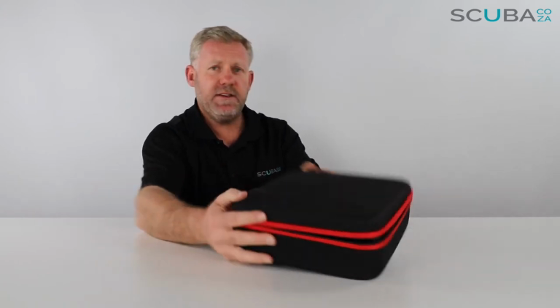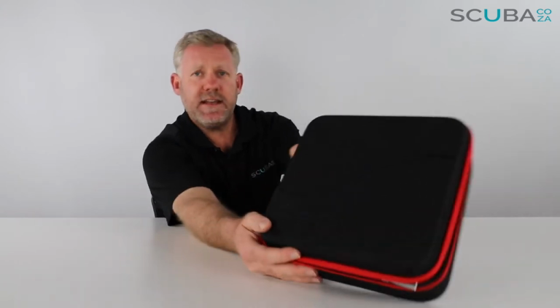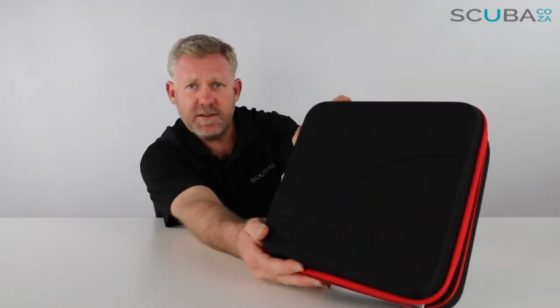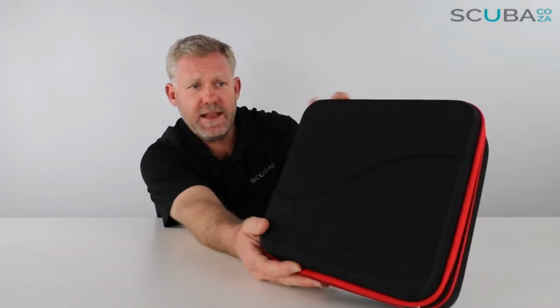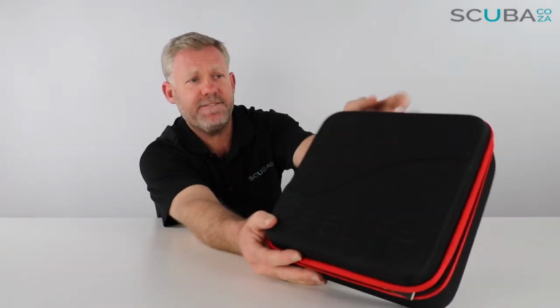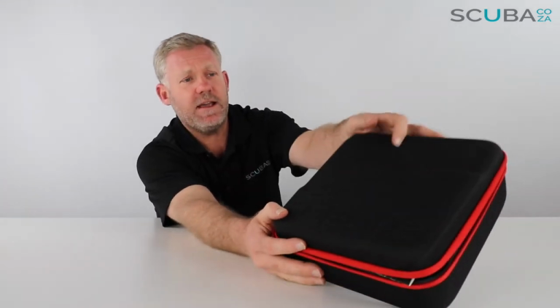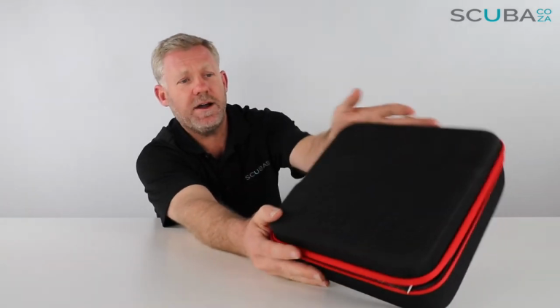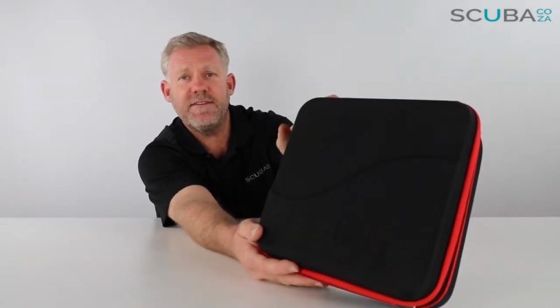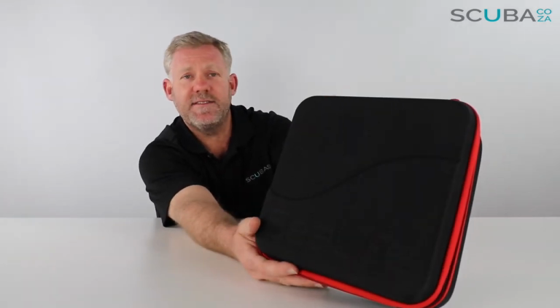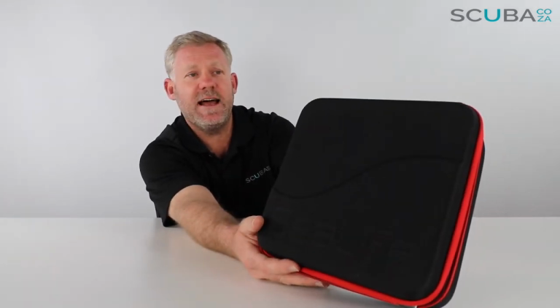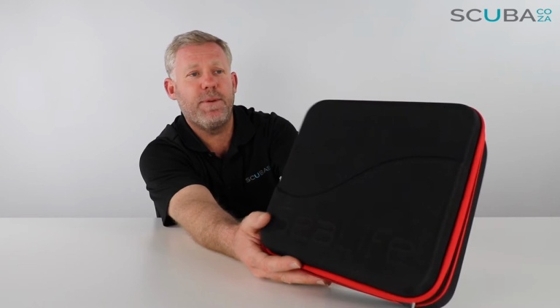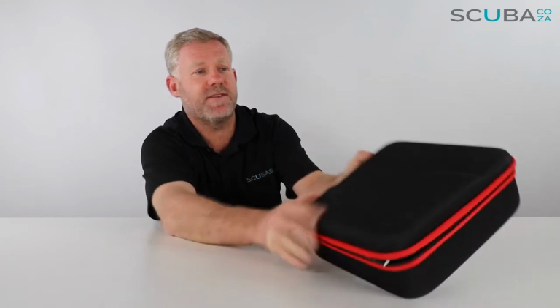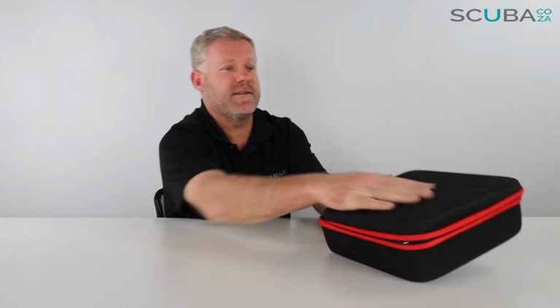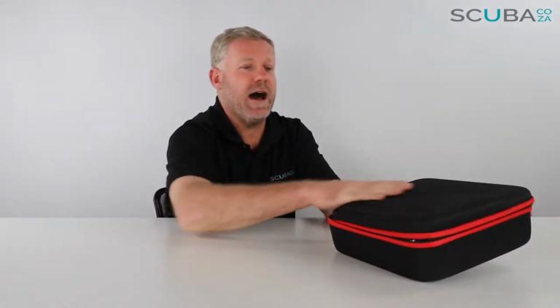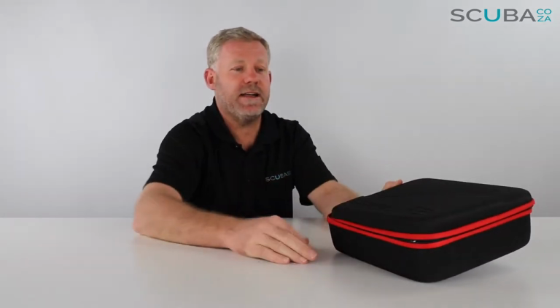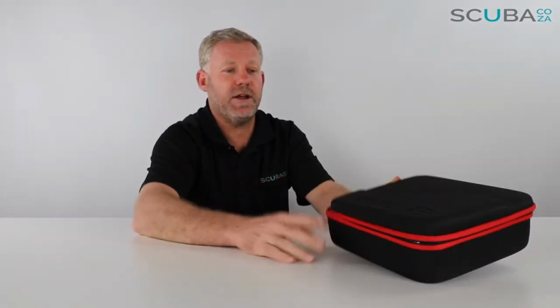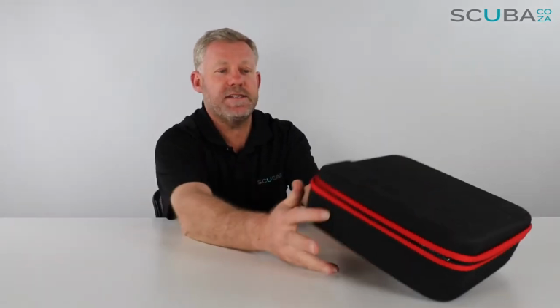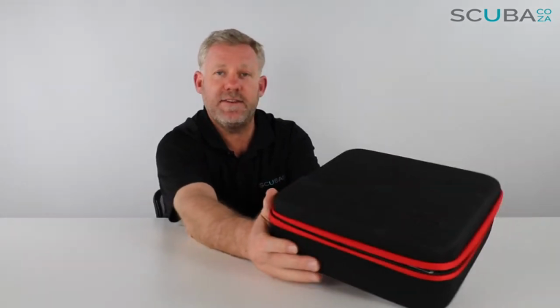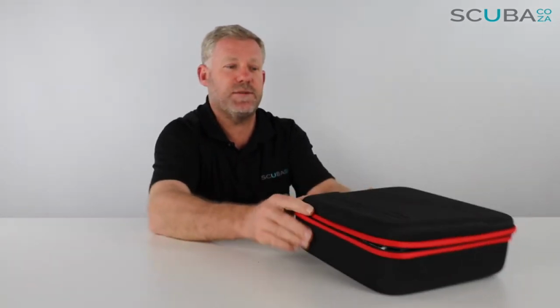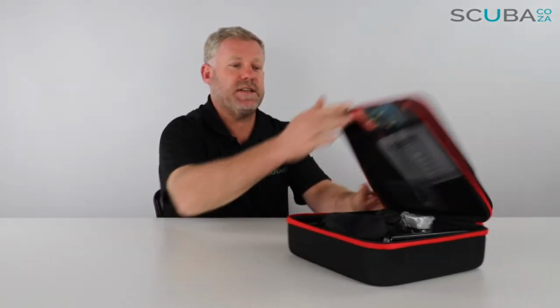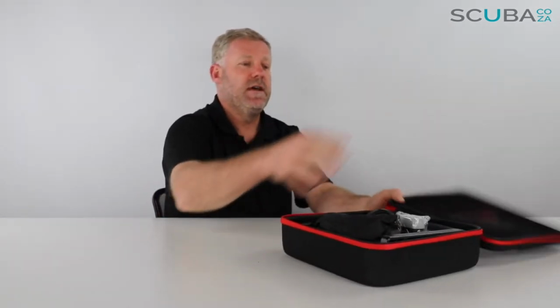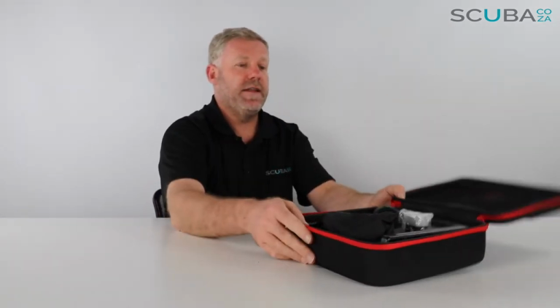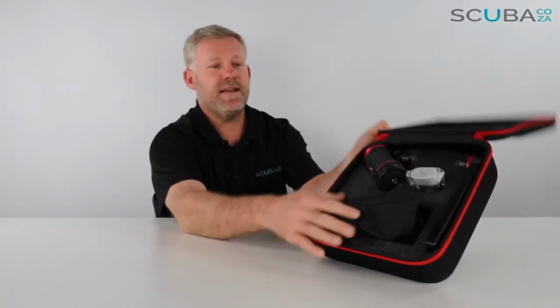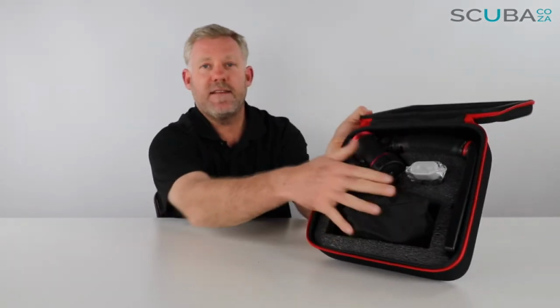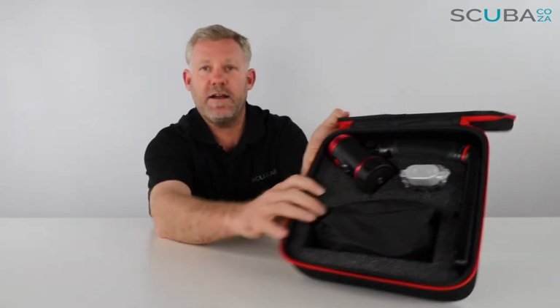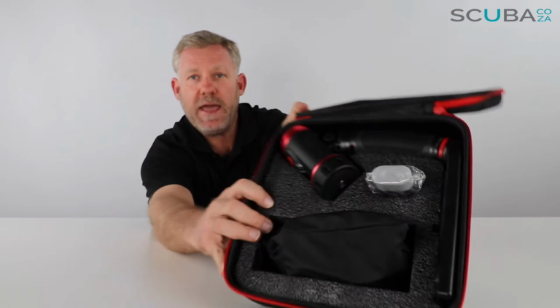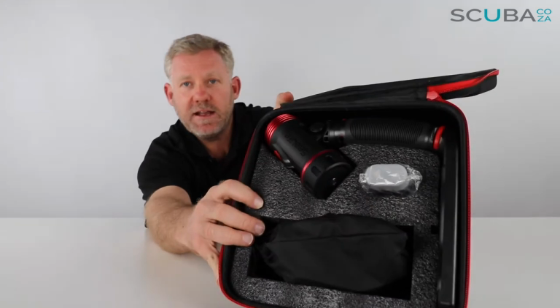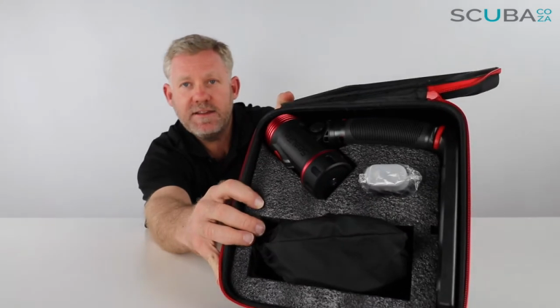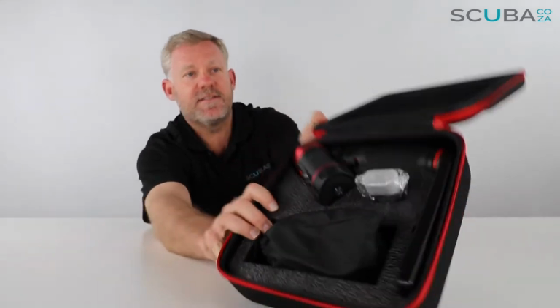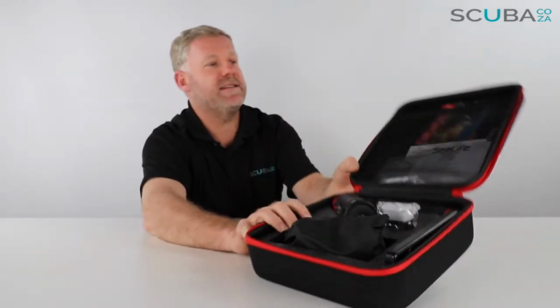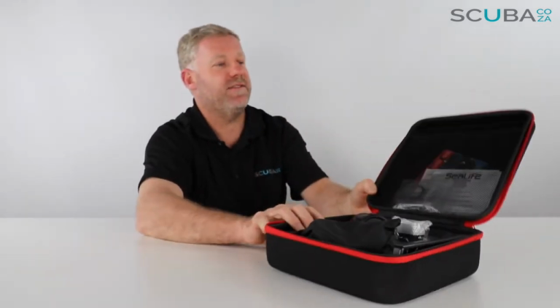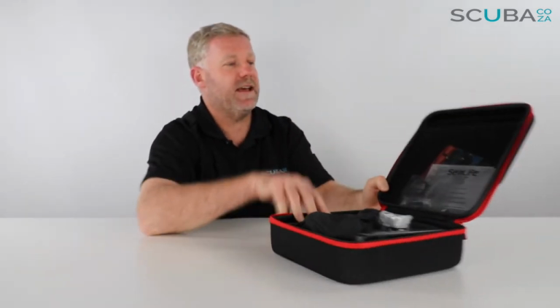It comes in a really funky hard-cover SeaLife box with nylon covering on it to give it extra protection. On the inside there's a lot of padding, so it's as great as a flight case.